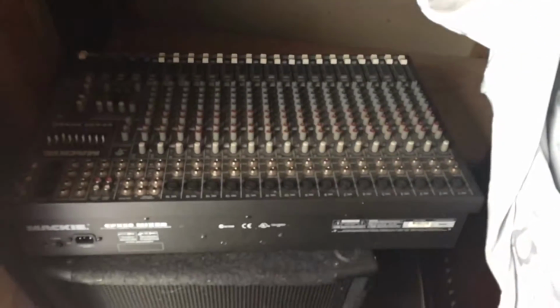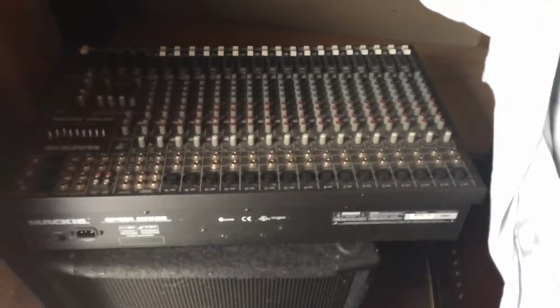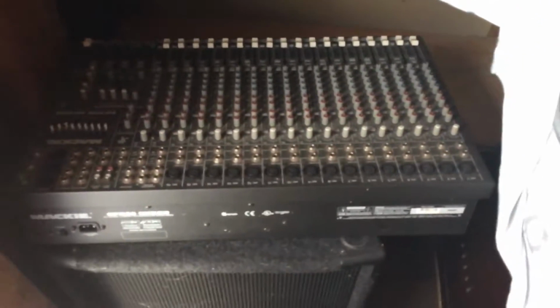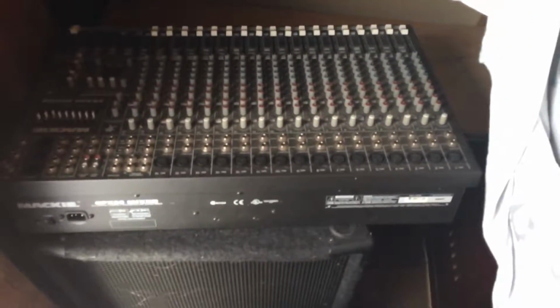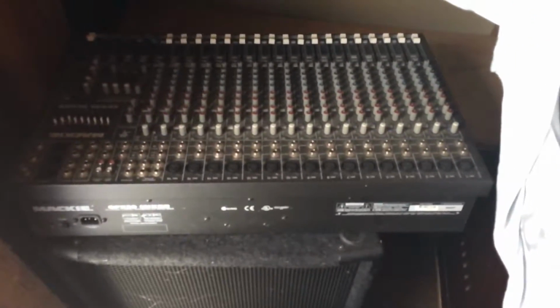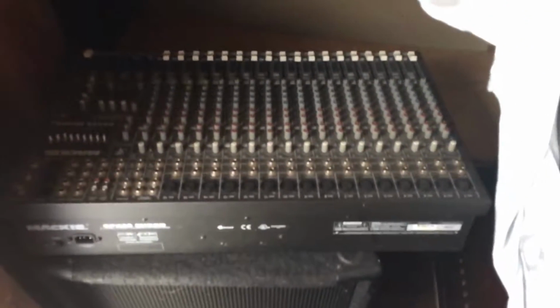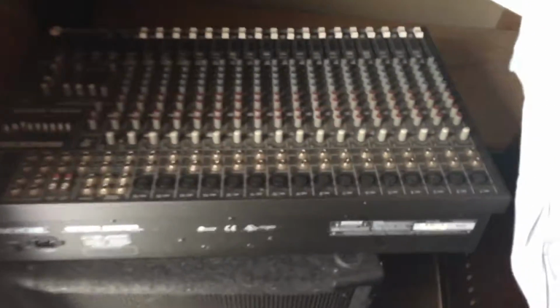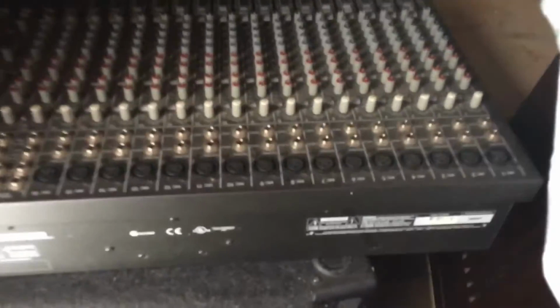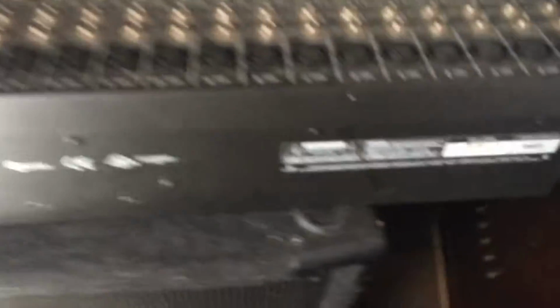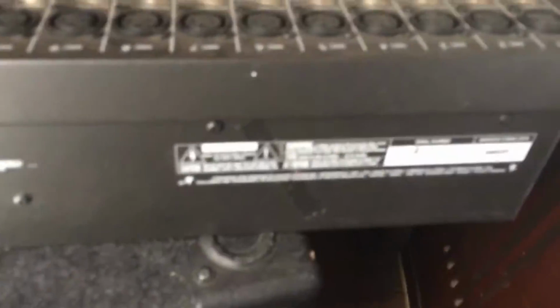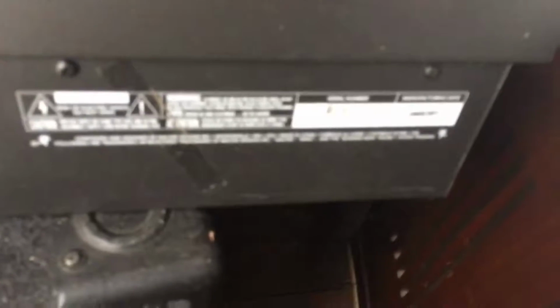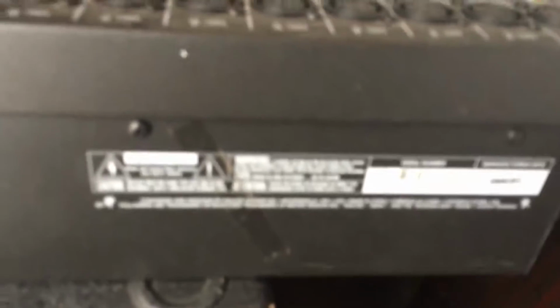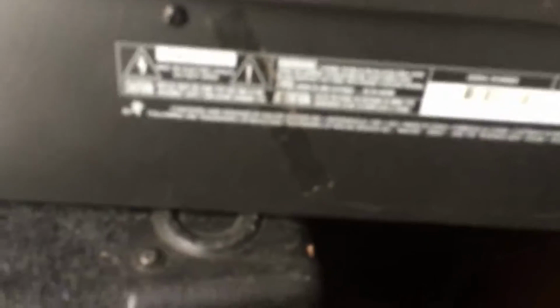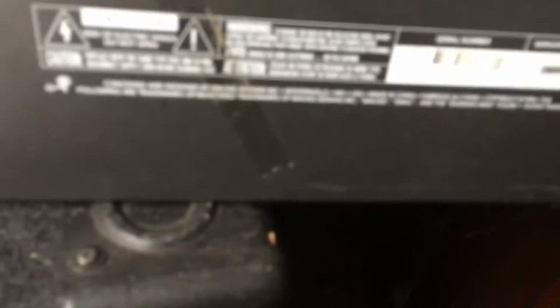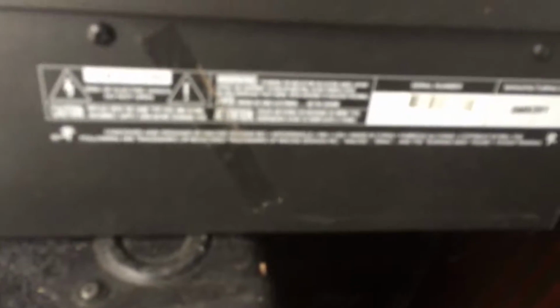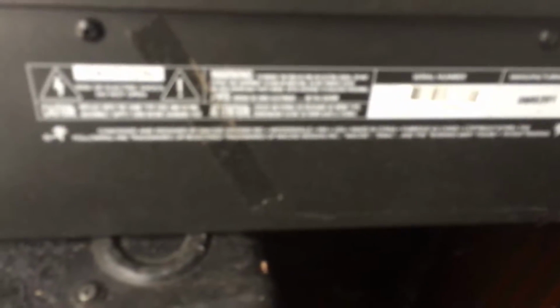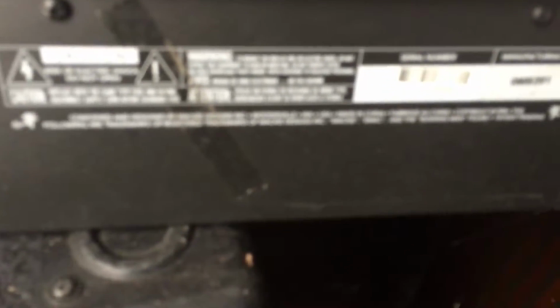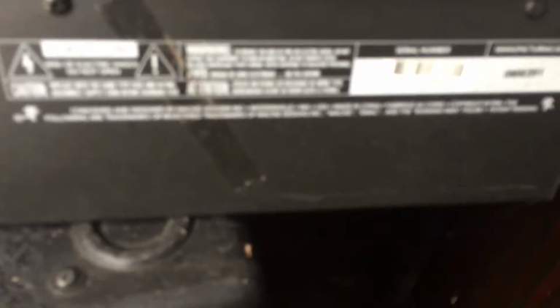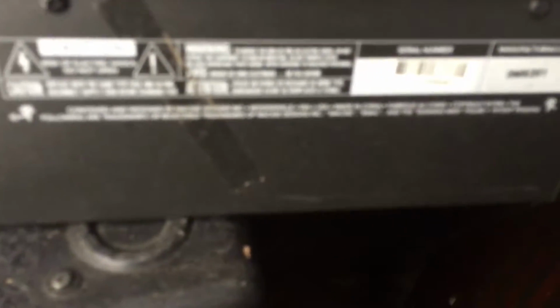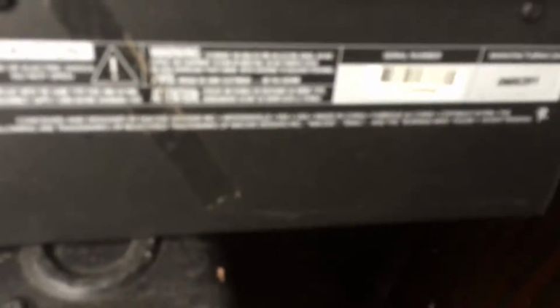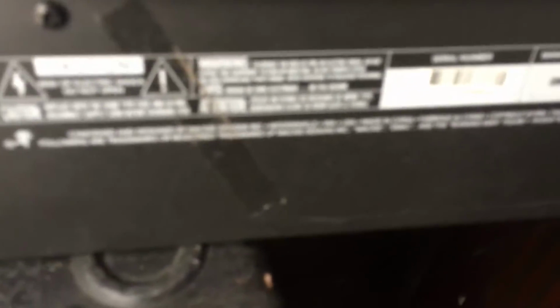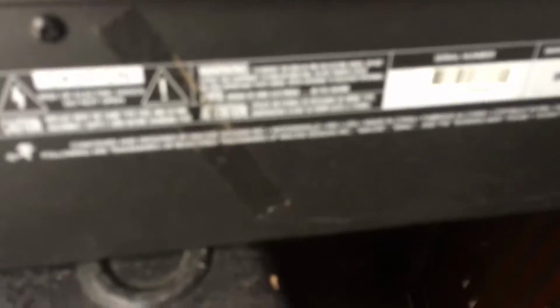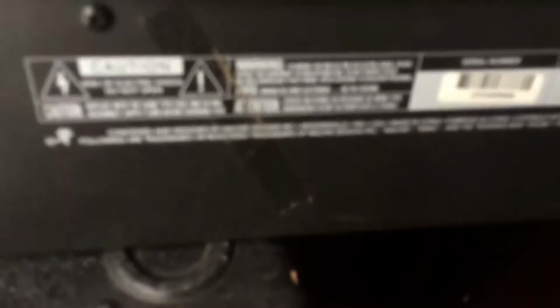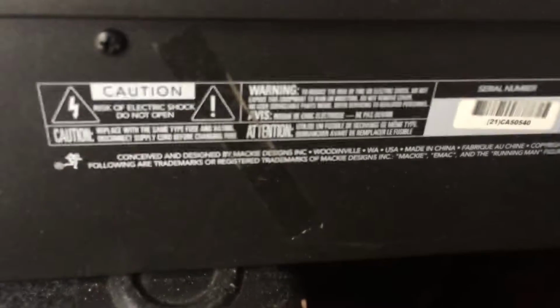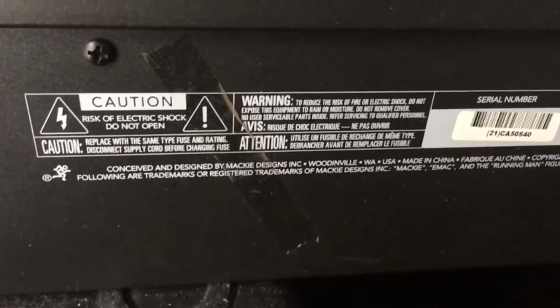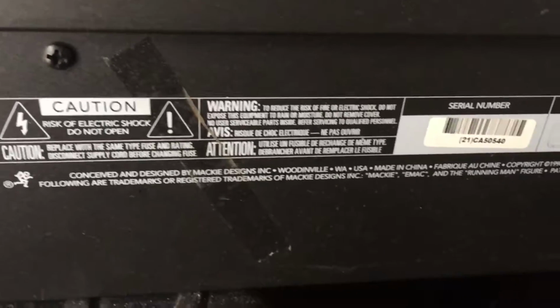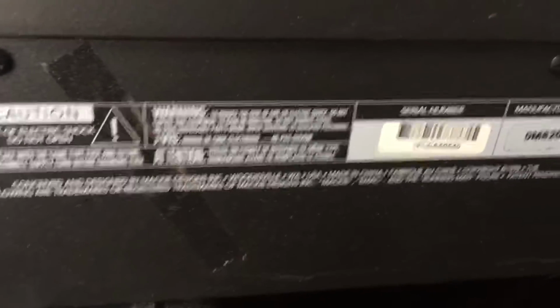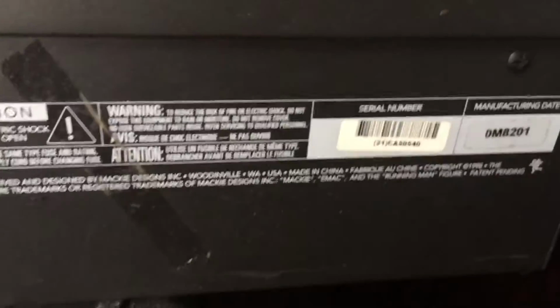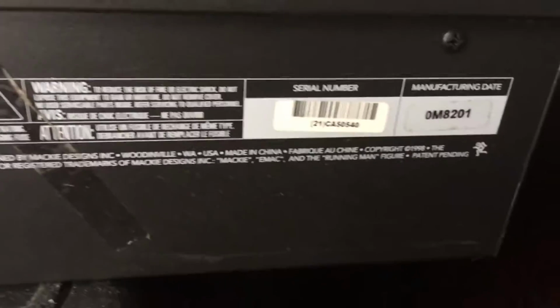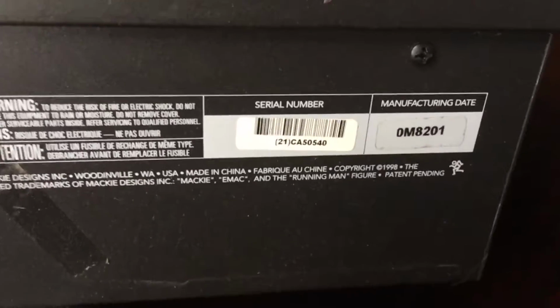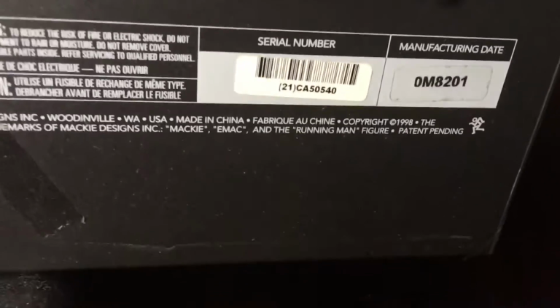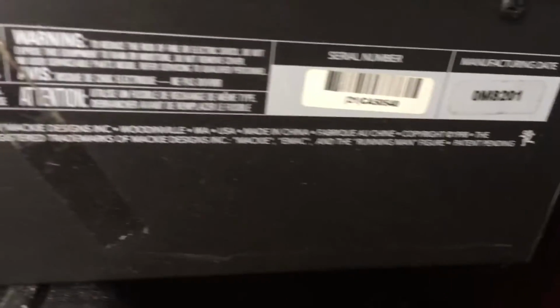Here is the back of an old Mackie soundboard that we have here at work. There's the information — you can pause to read the information.